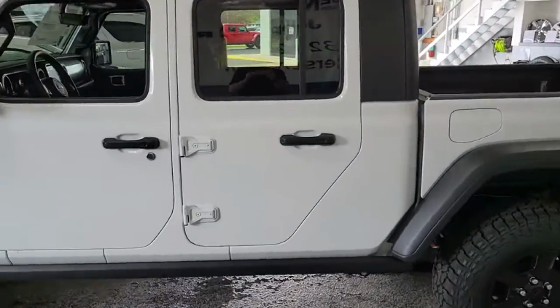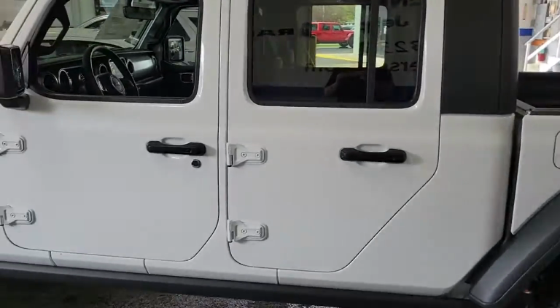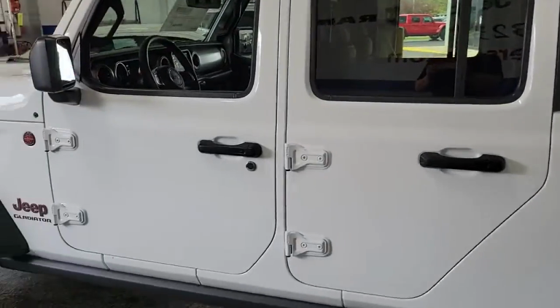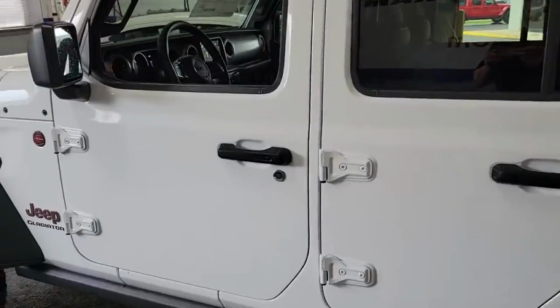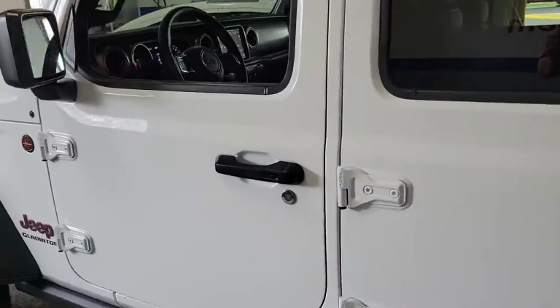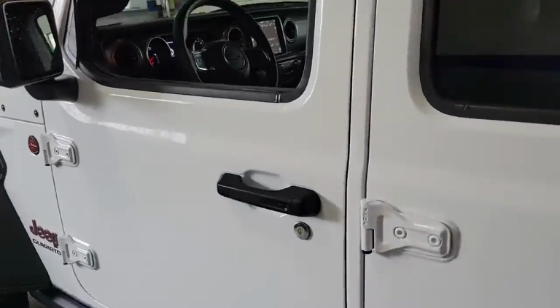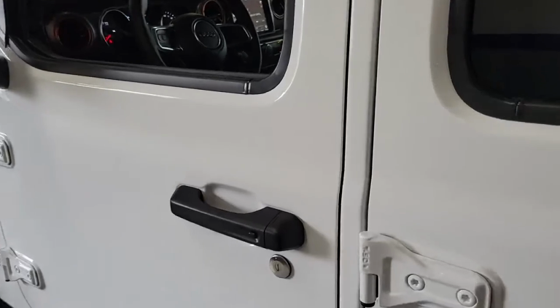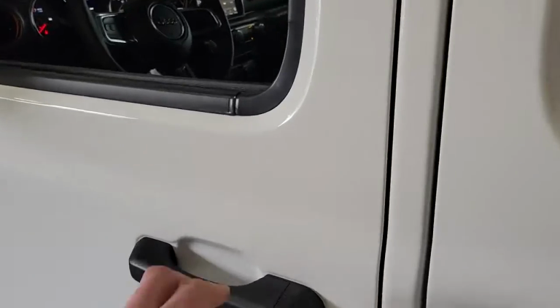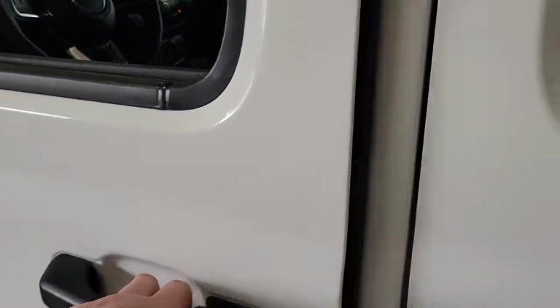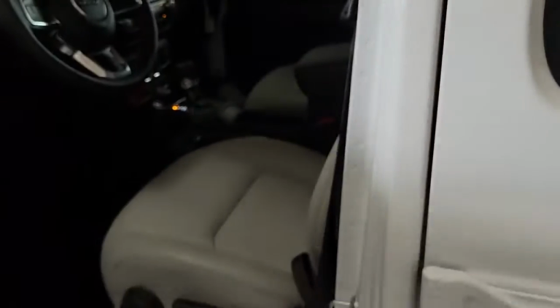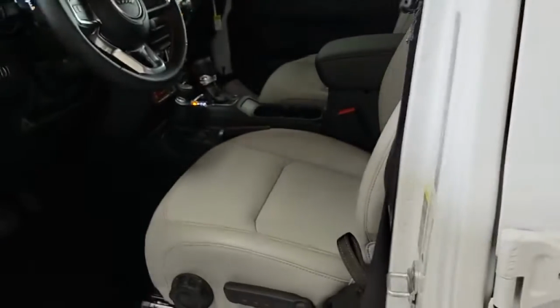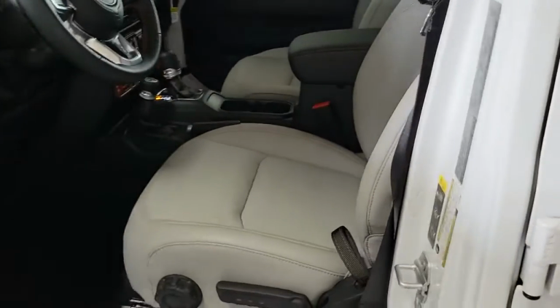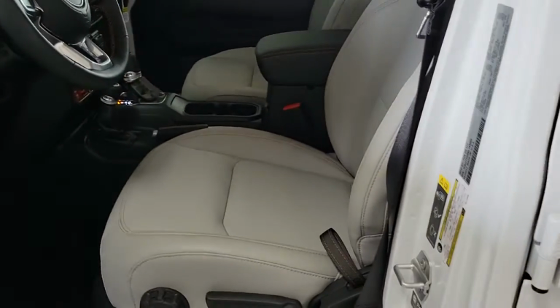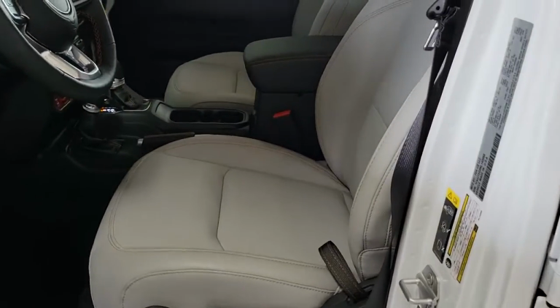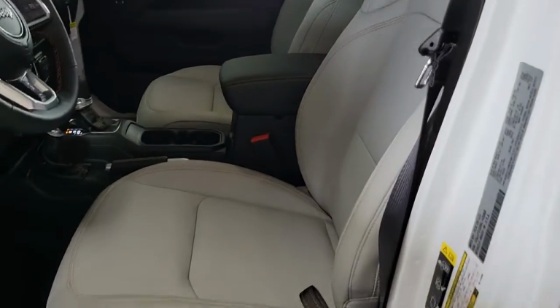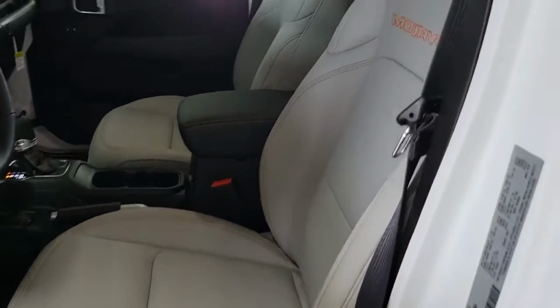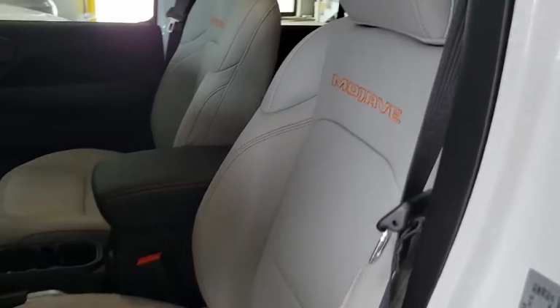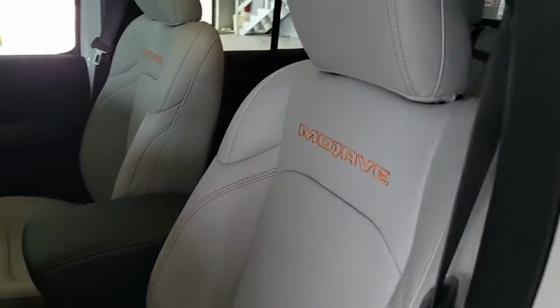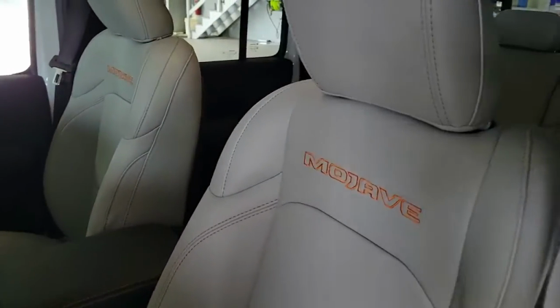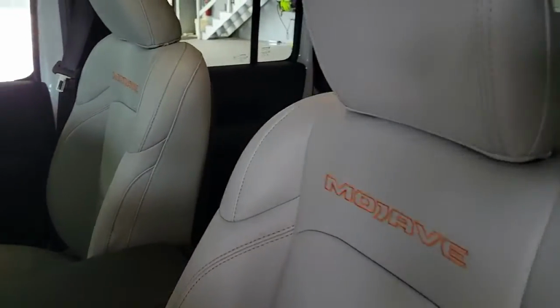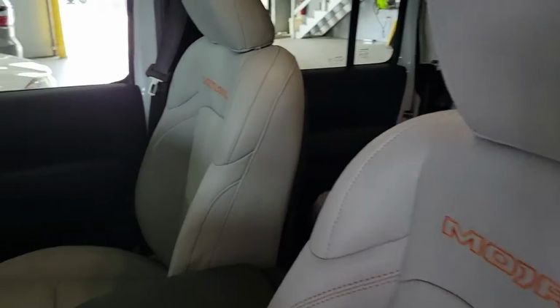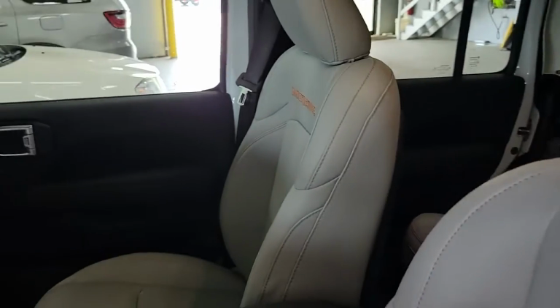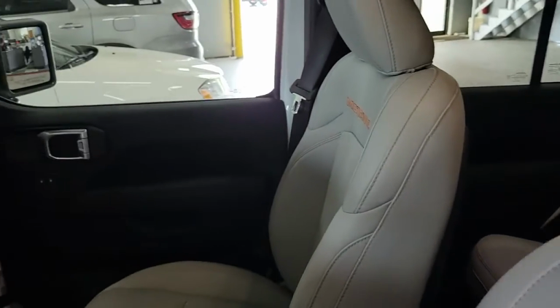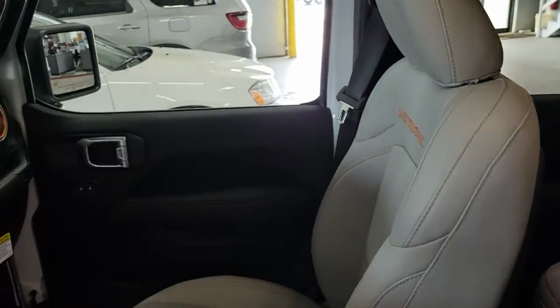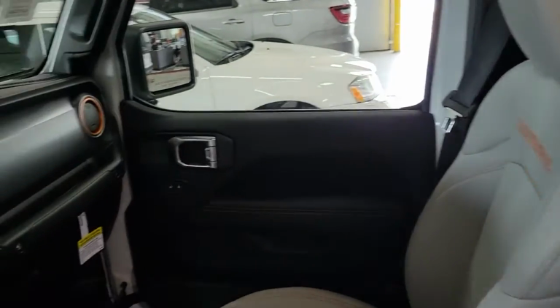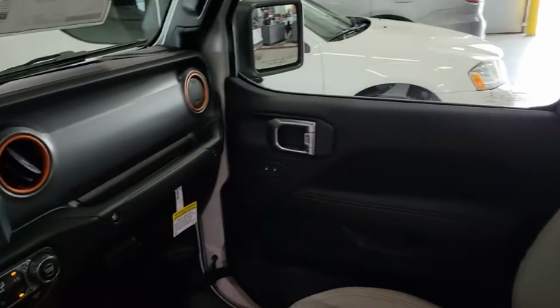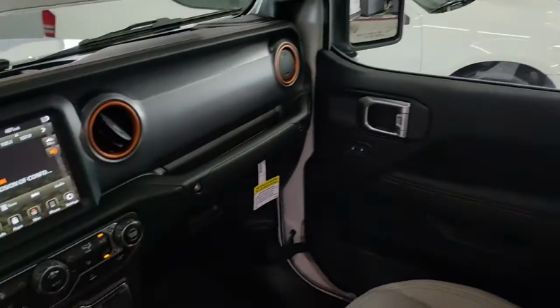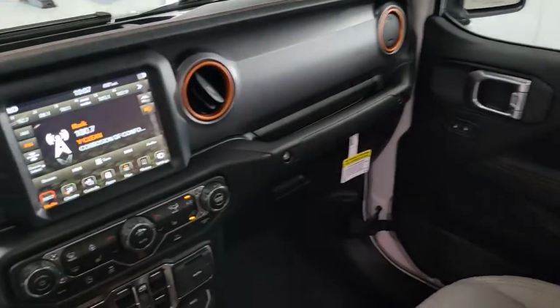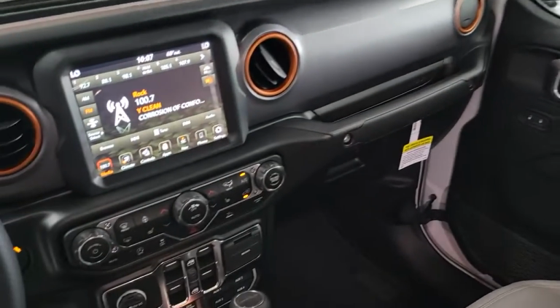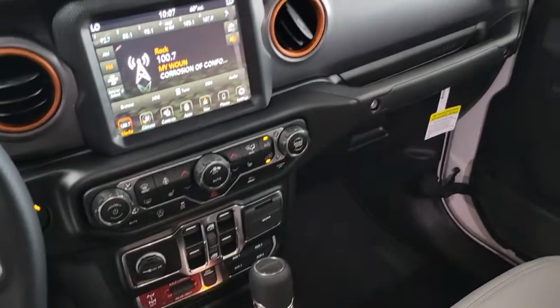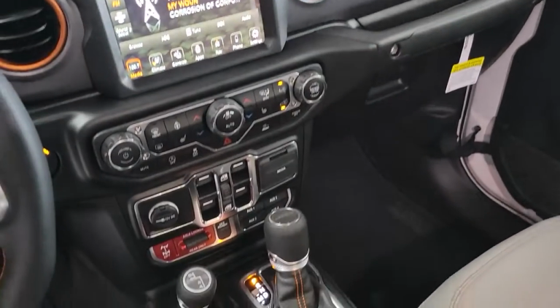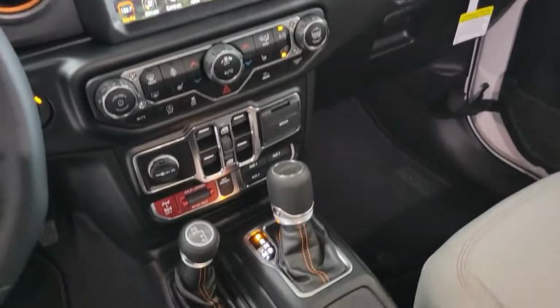This midsize pickup's extended wheelbase offers a smooth ride and roomy rear seating, and tech-savvy infotainment and advanced safety features are on board to keep you safe, connected, and entertained.